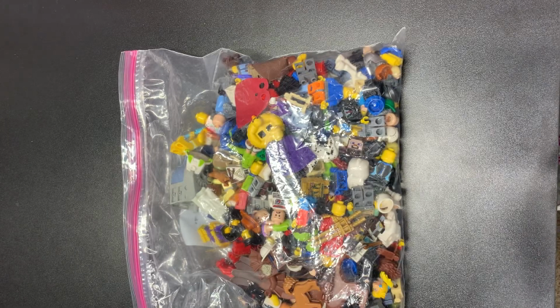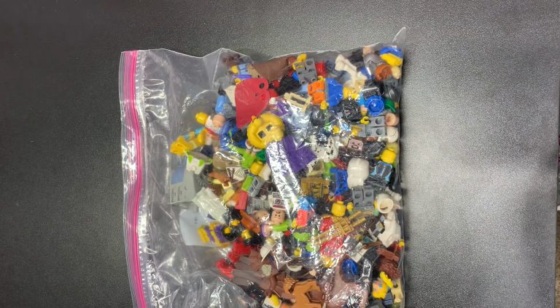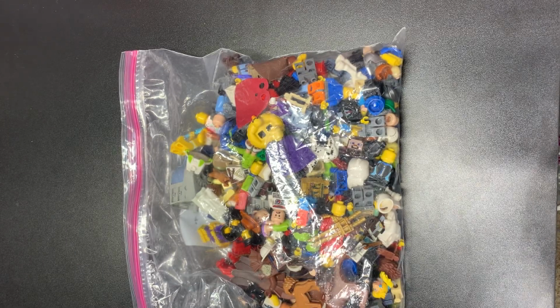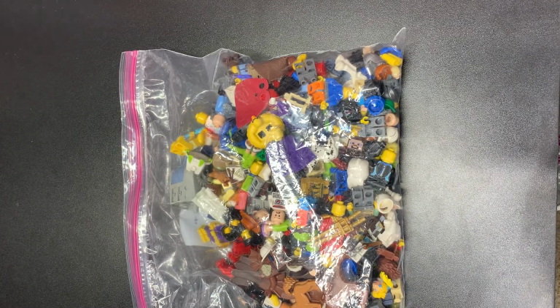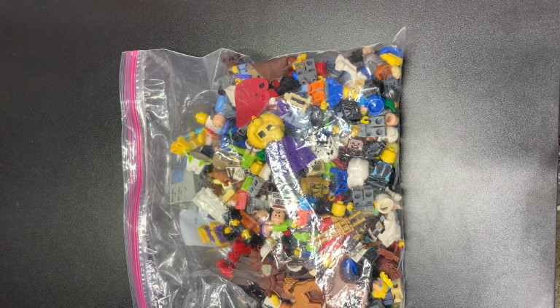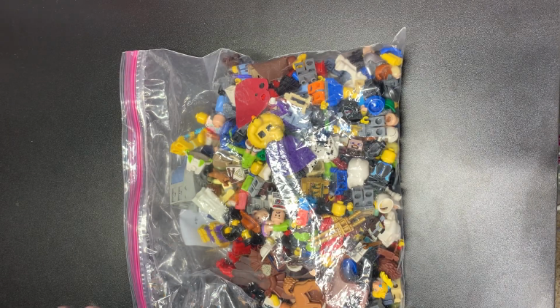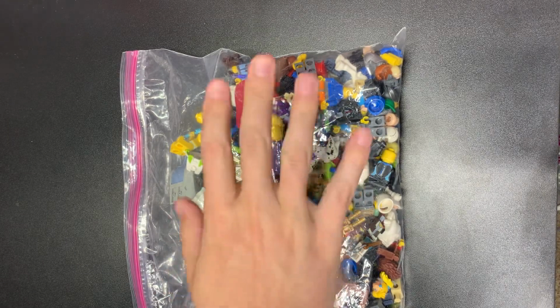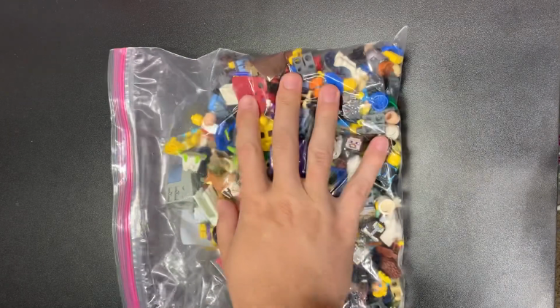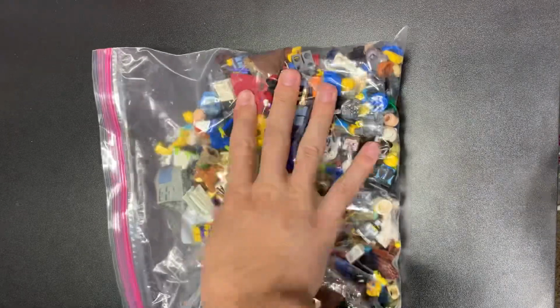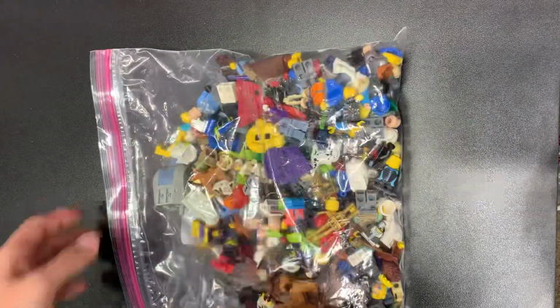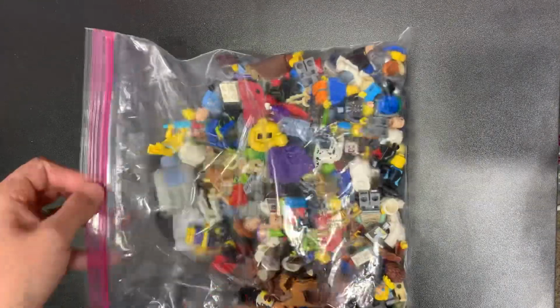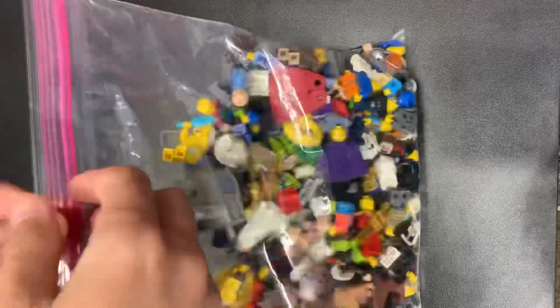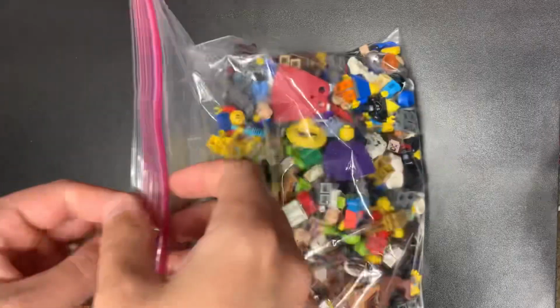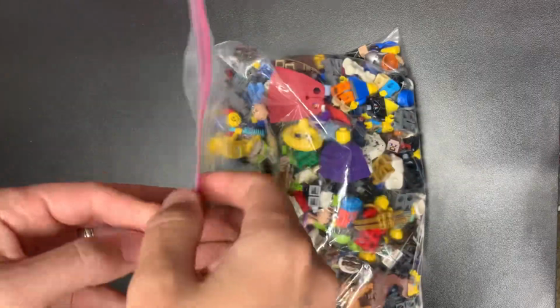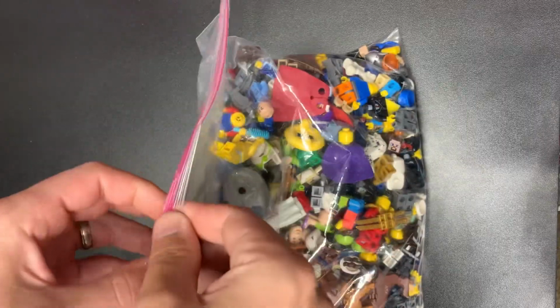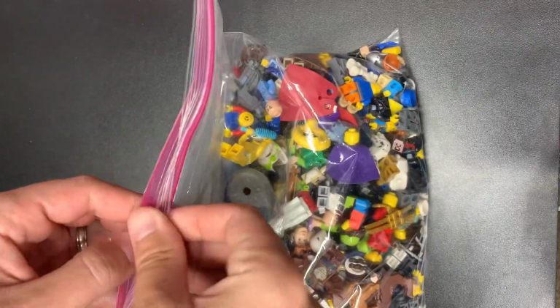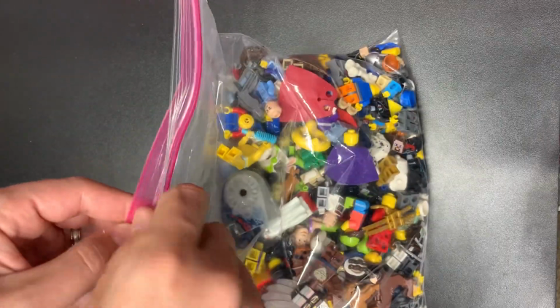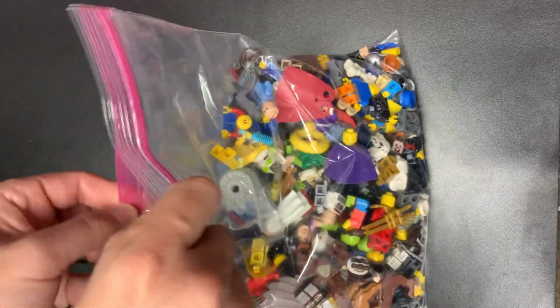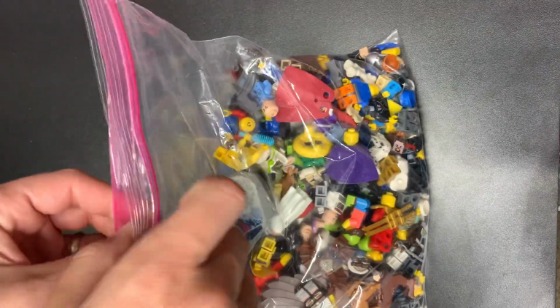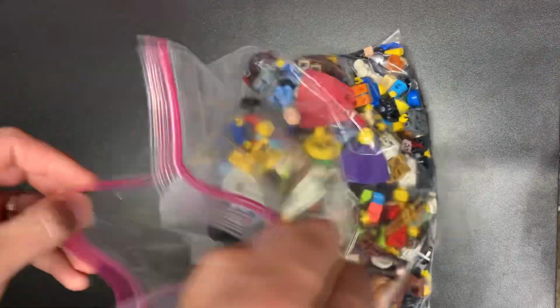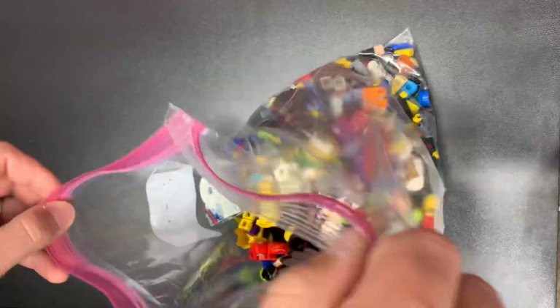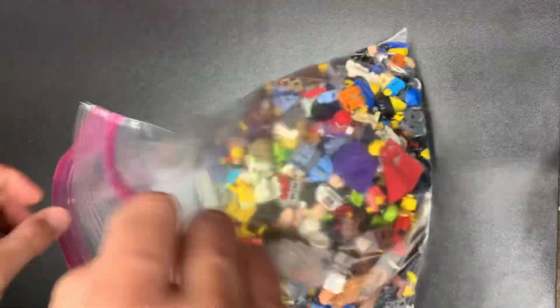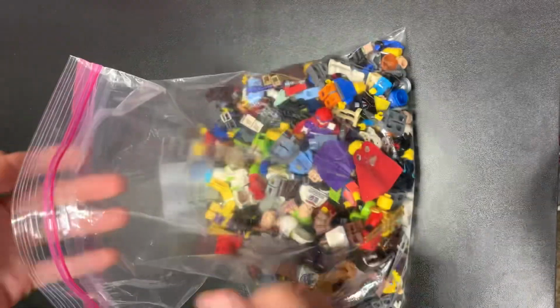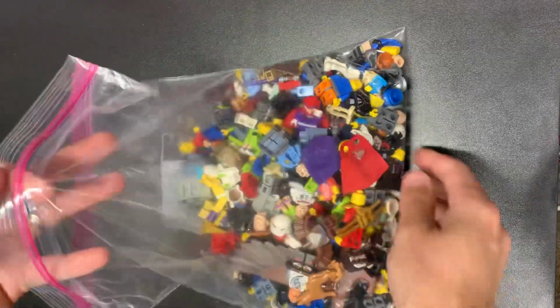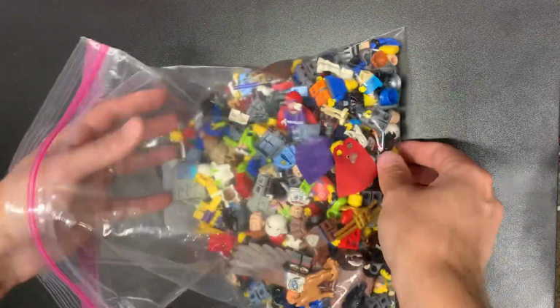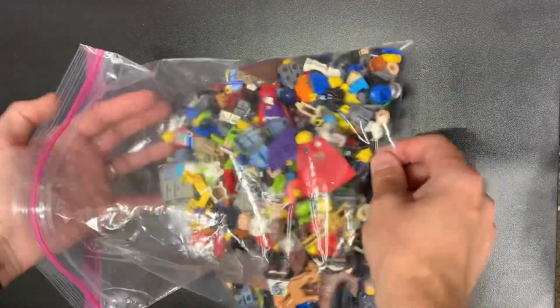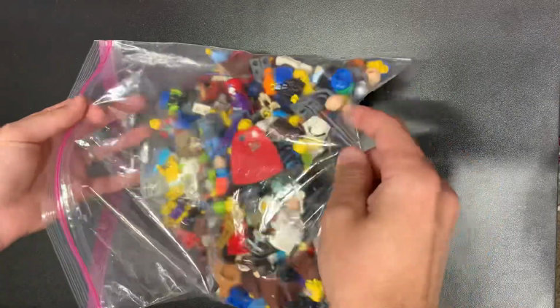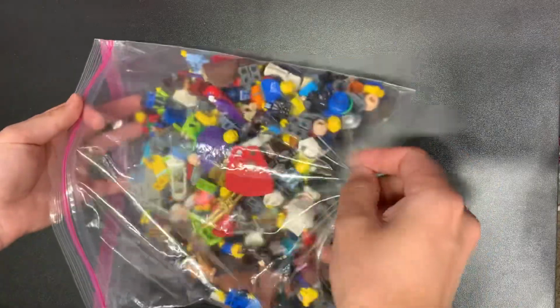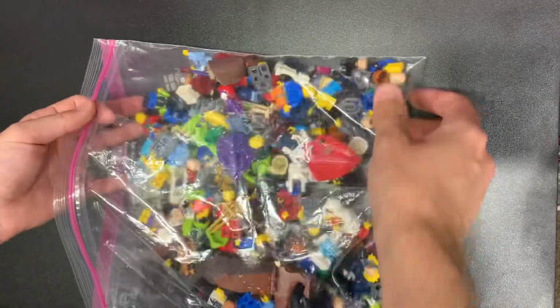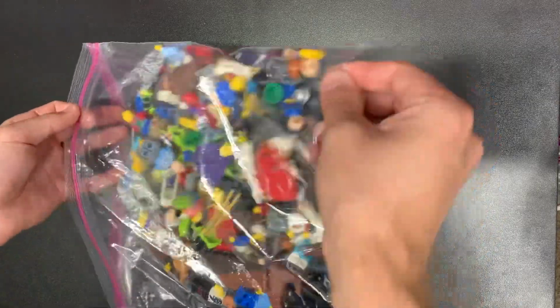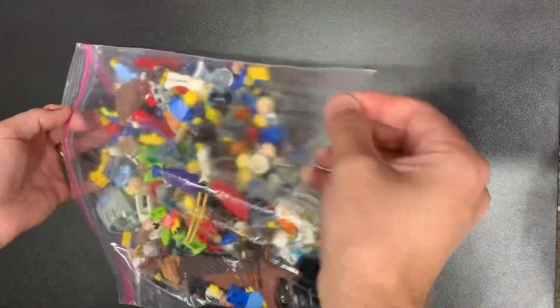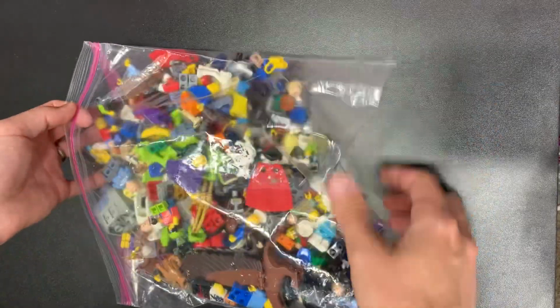What's up guys, Kevin over at Leg Bros coming back at you with bag number five of our seven pound haul. We only have six bags total because they end up being a little bit over a pound each. We've got one more video left after this one.